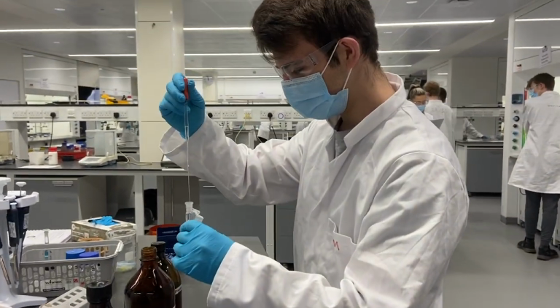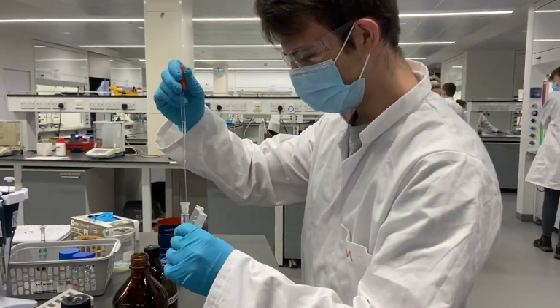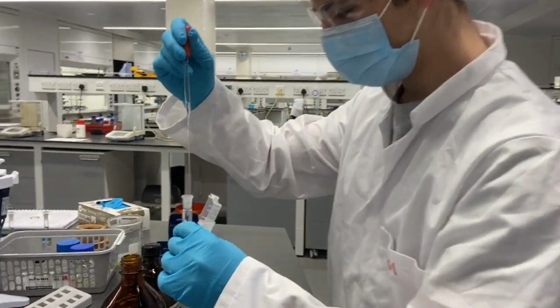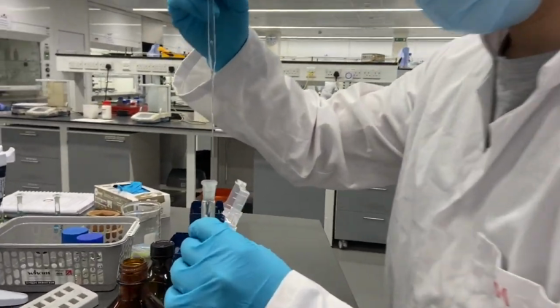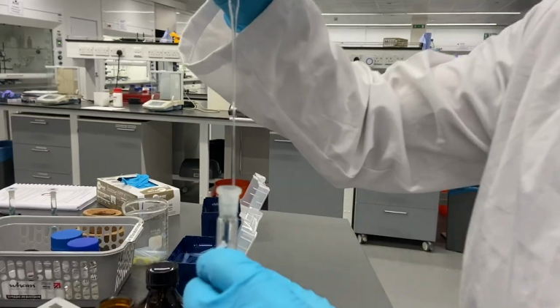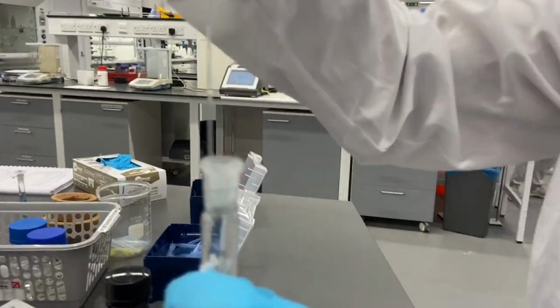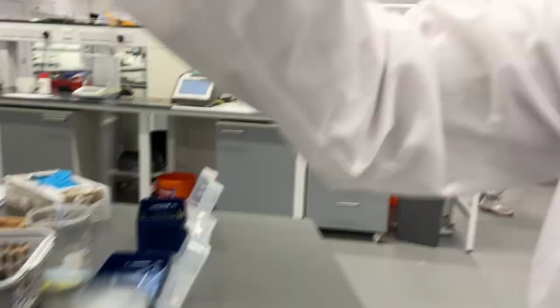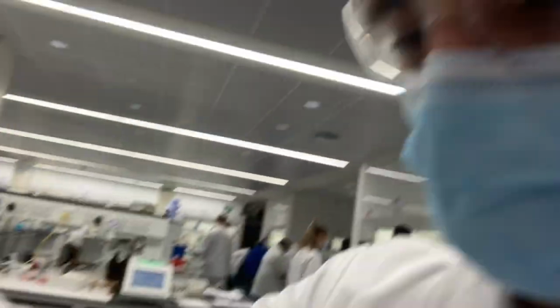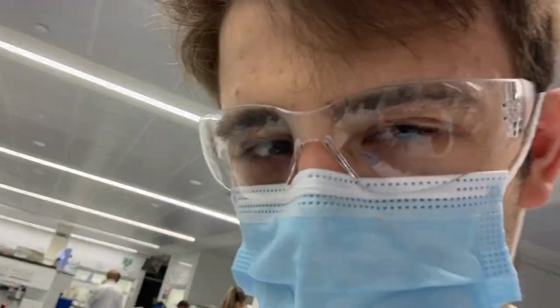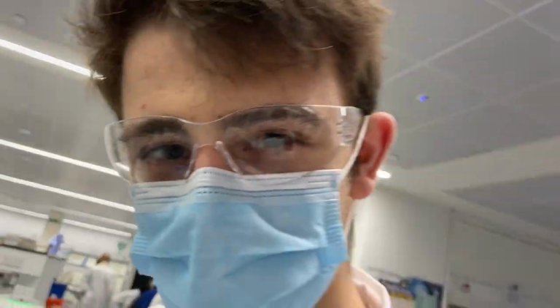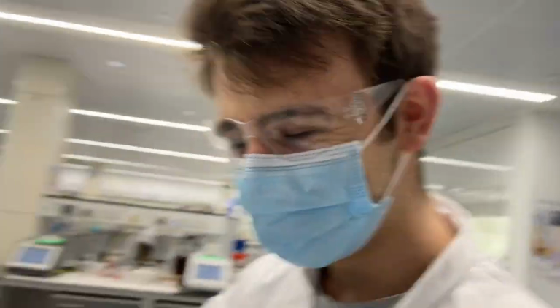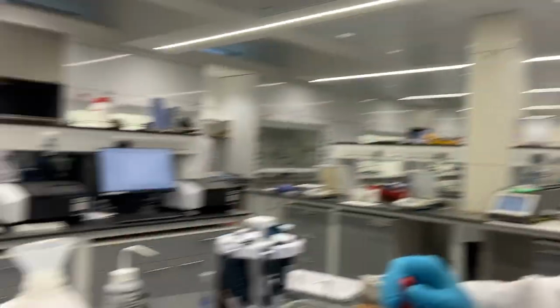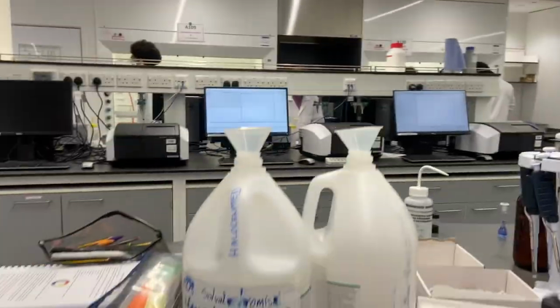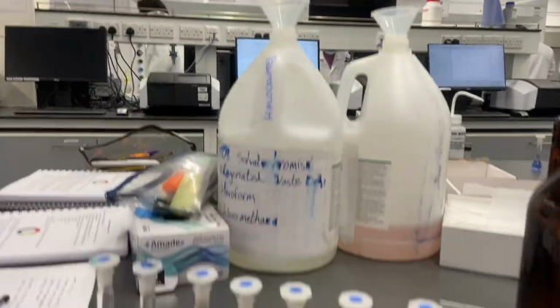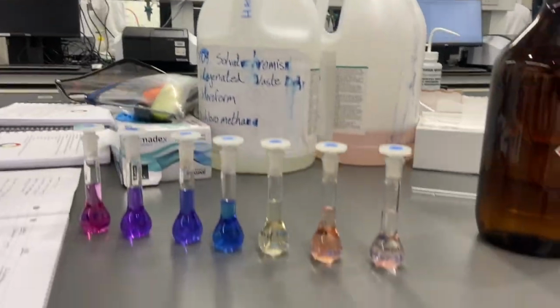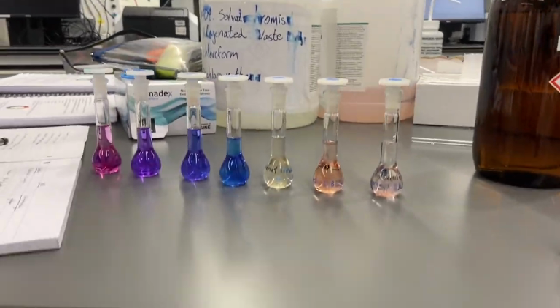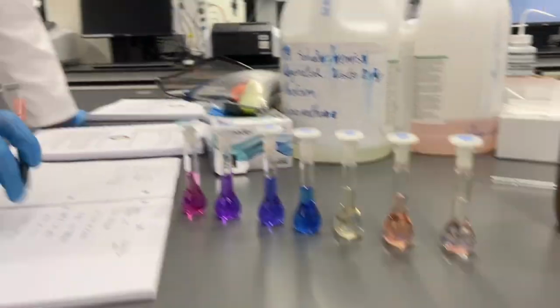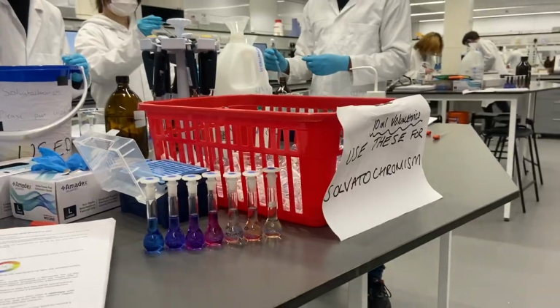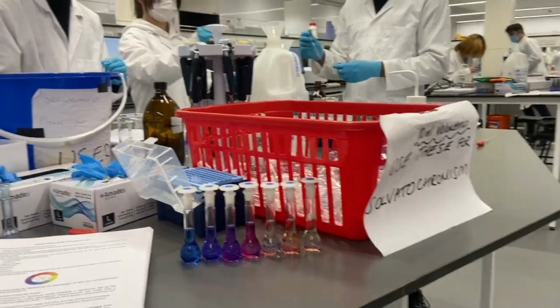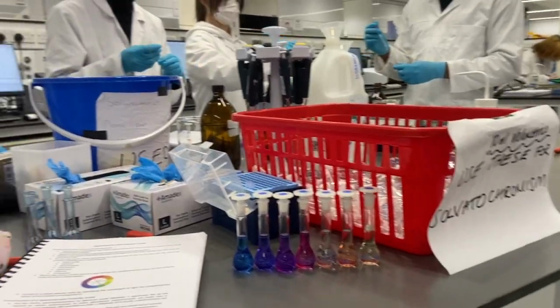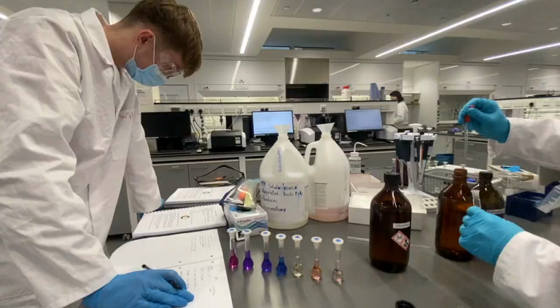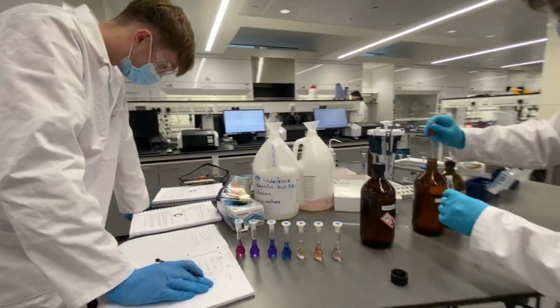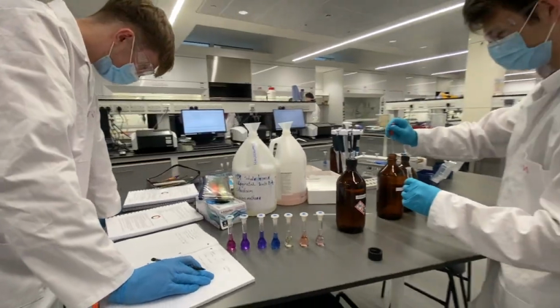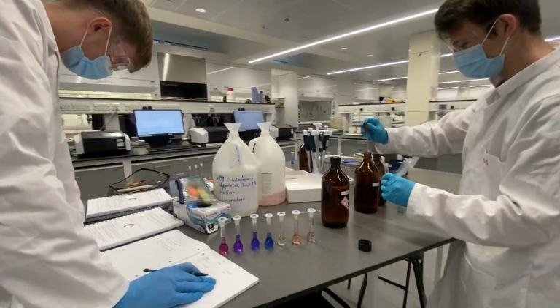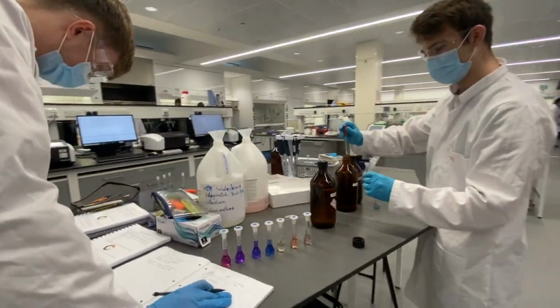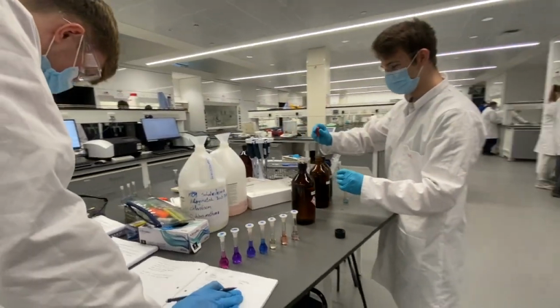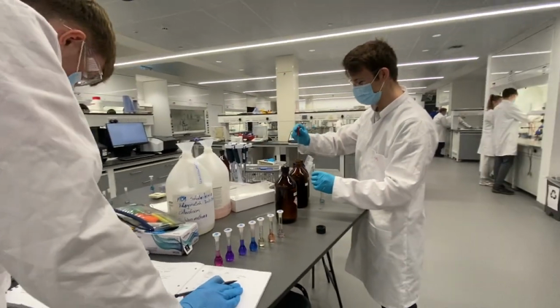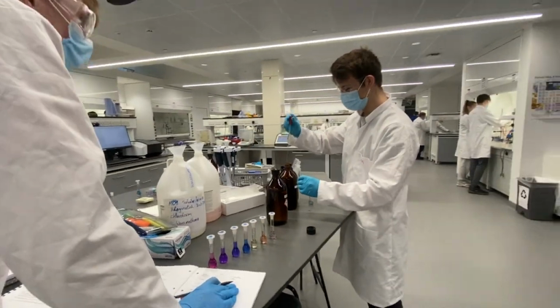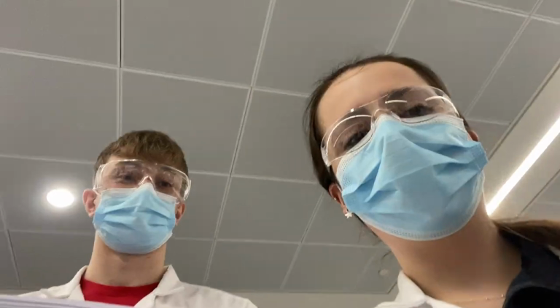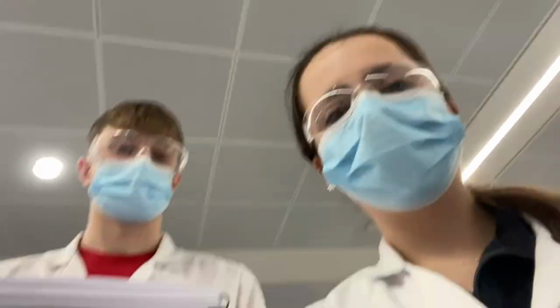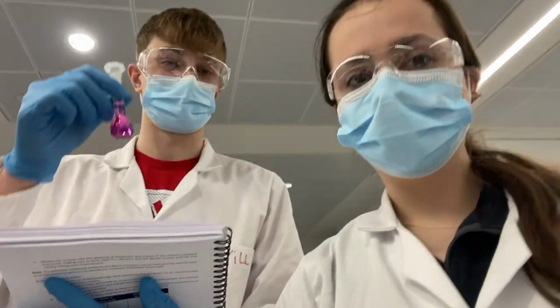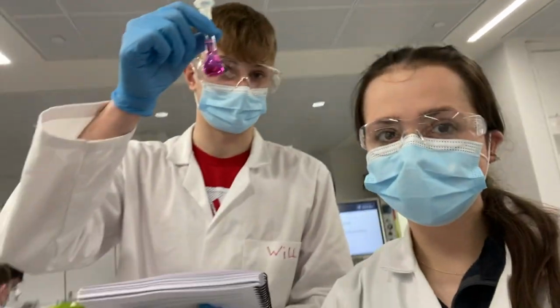Today we were doing a transition metal practical which was quite nice — it's got pretty colours and we were seeing how colours affect different wavelengths of light that the metals absorb, and things like that.